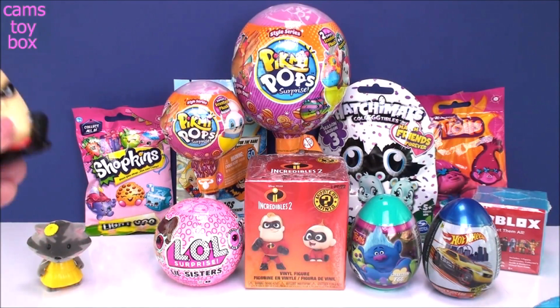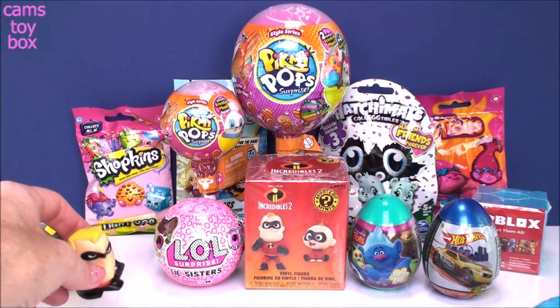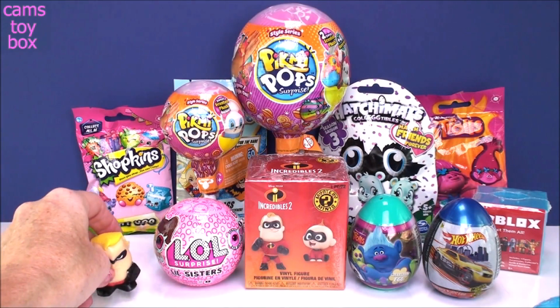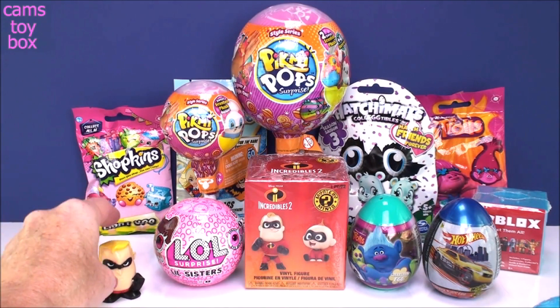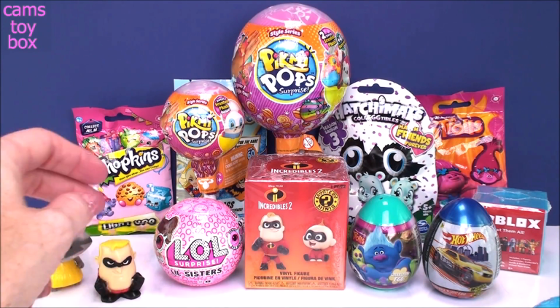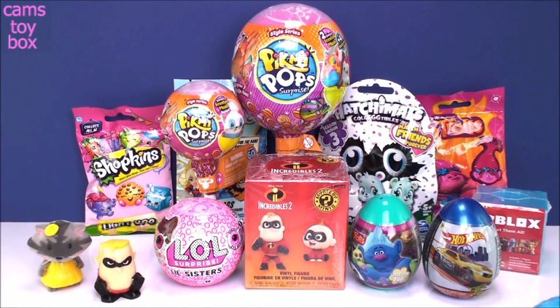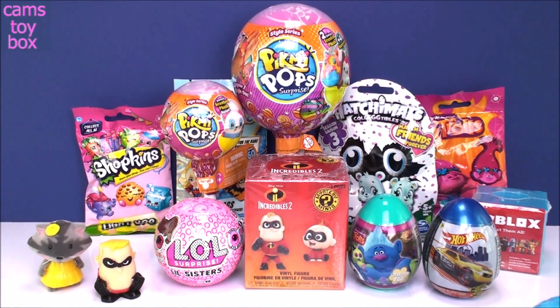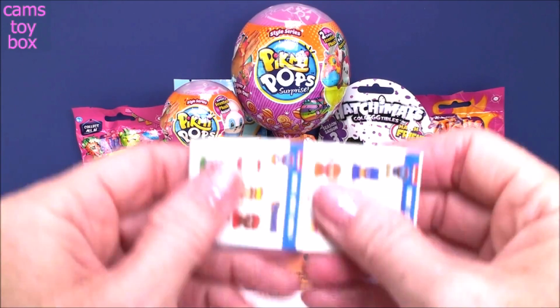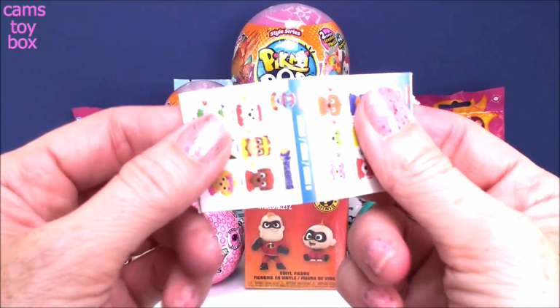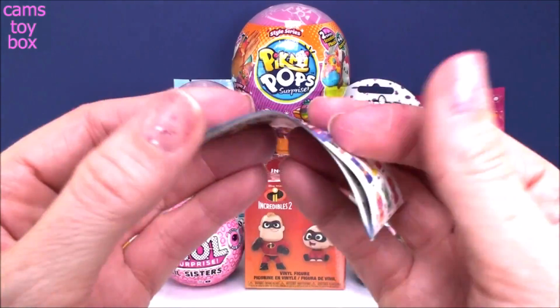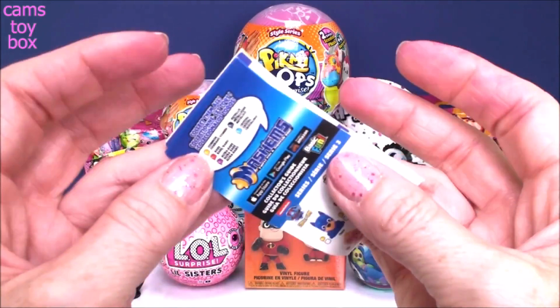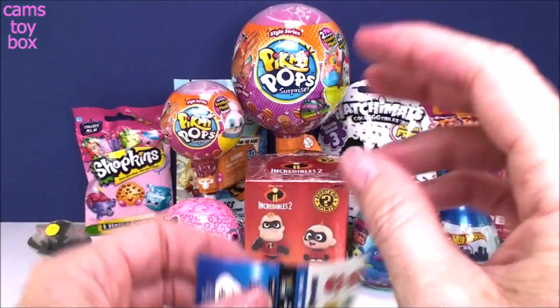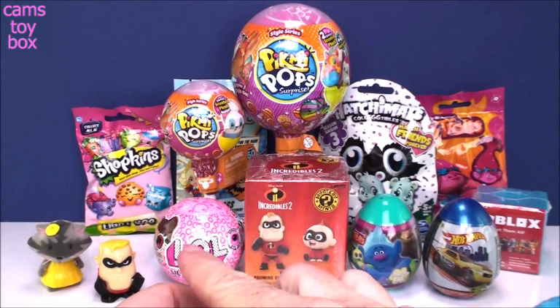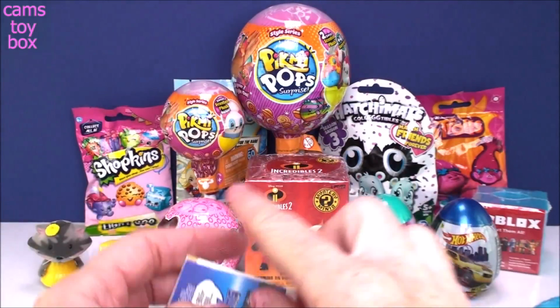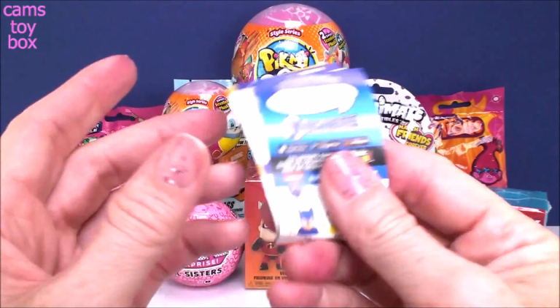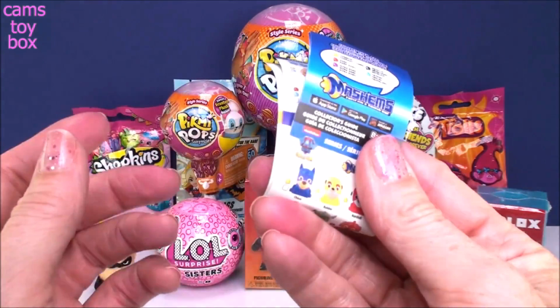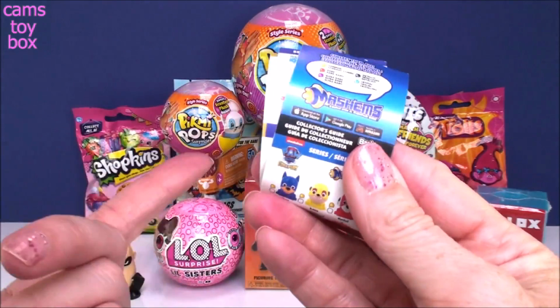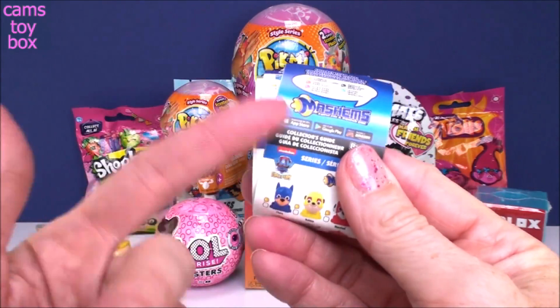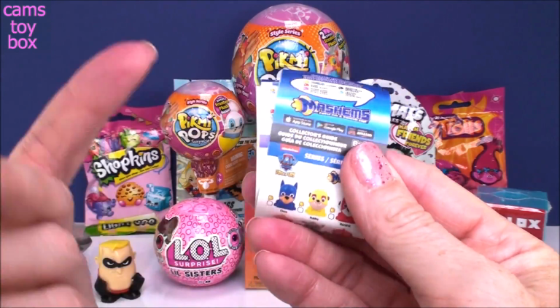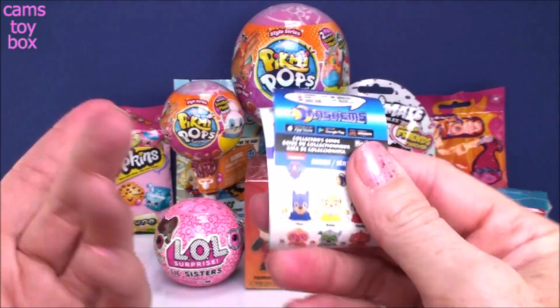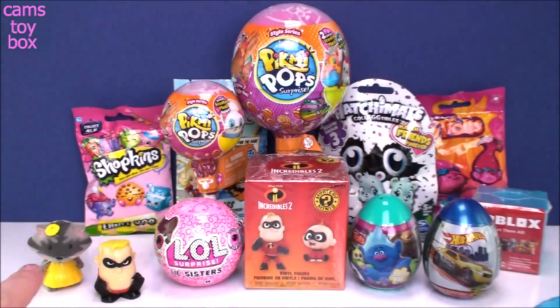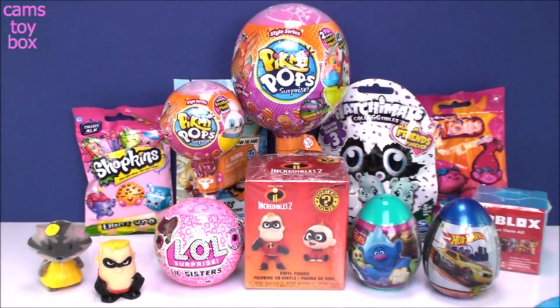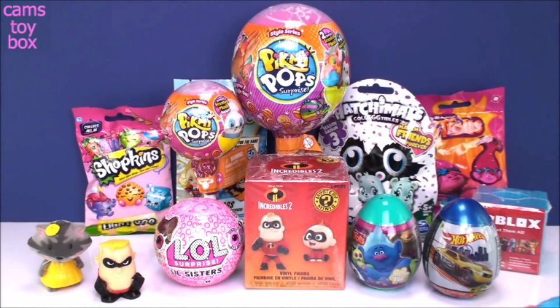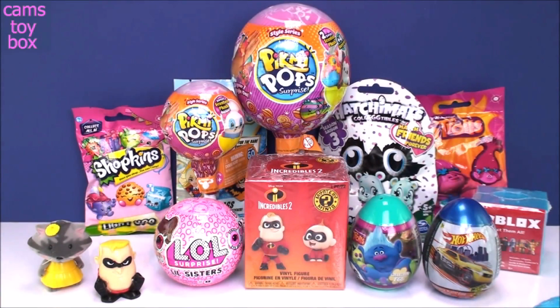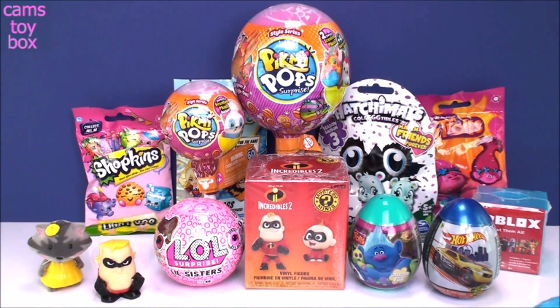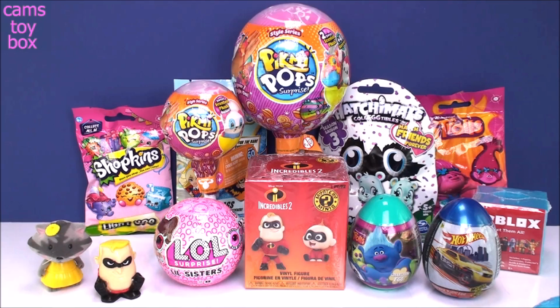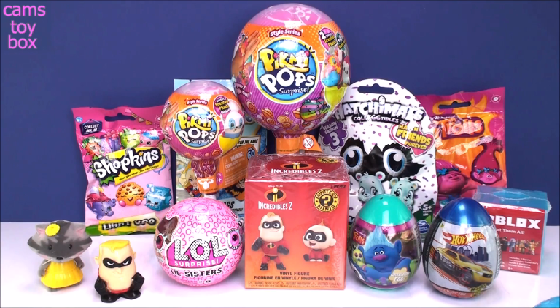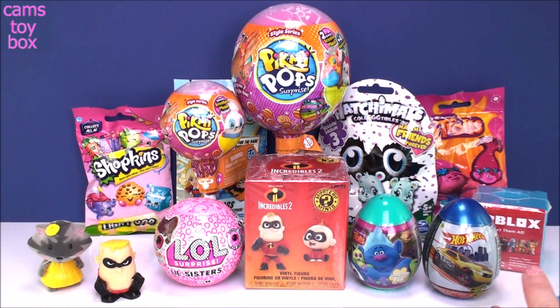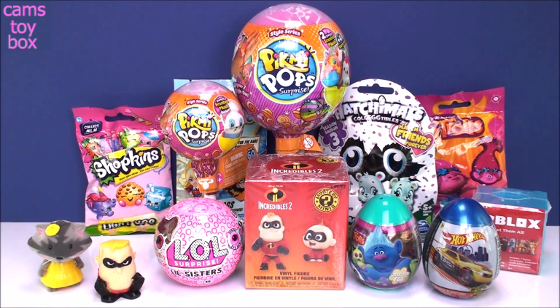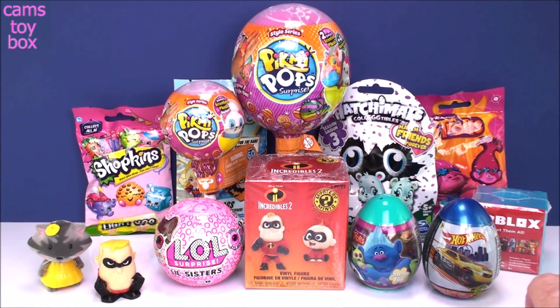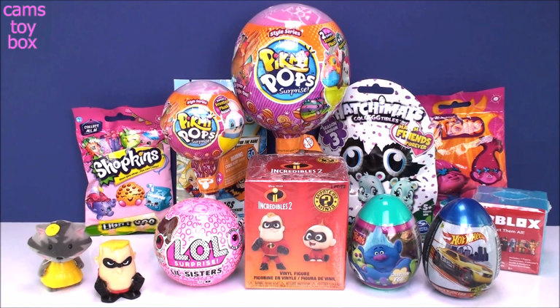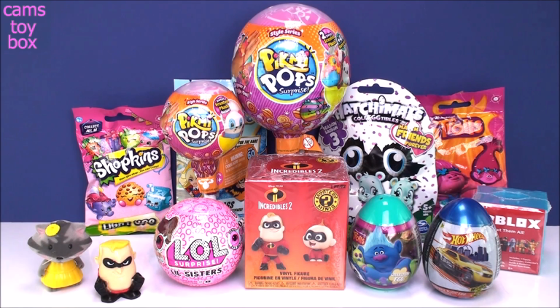It comes with a collector's guide. They don't have the Incredibles 2 listed in there, which is strange, but that's okay. I'm sure they'll get it in there at some point.